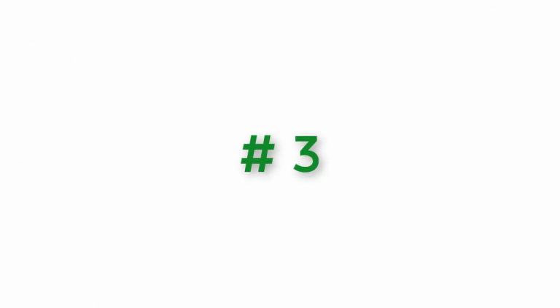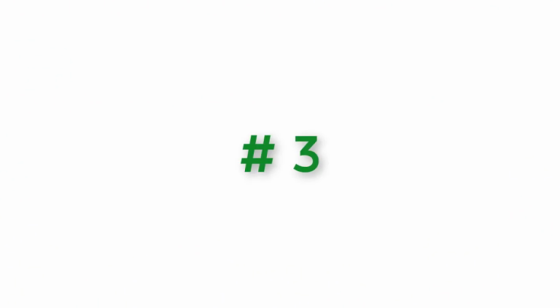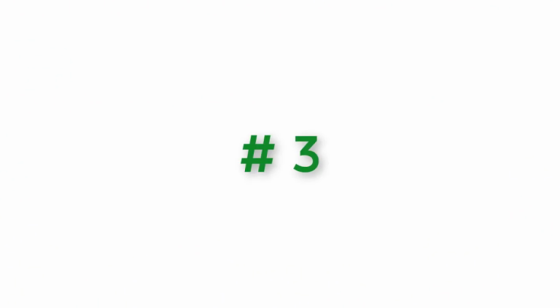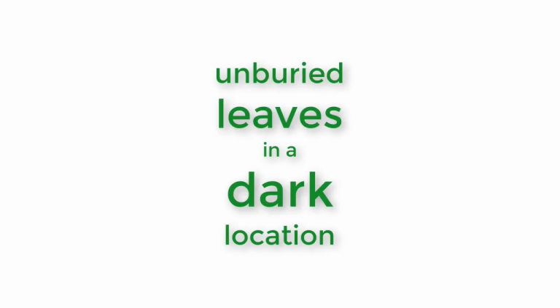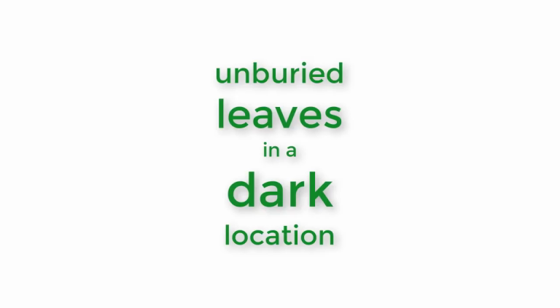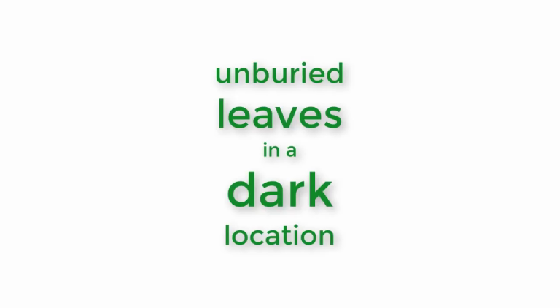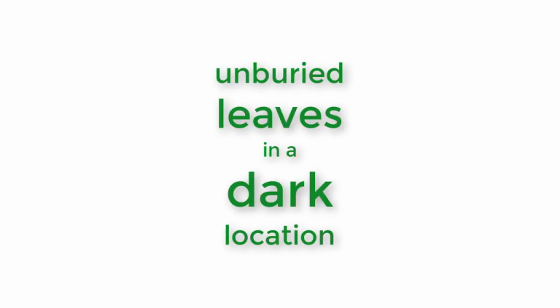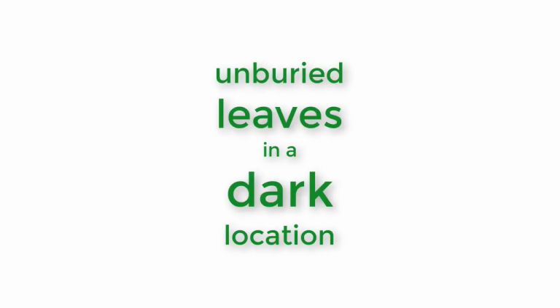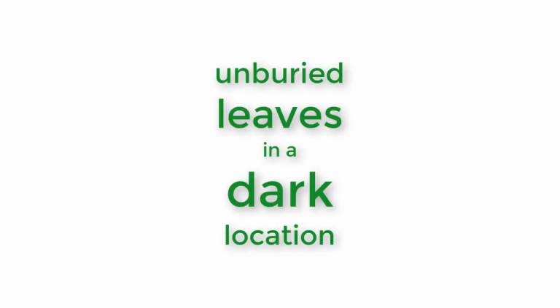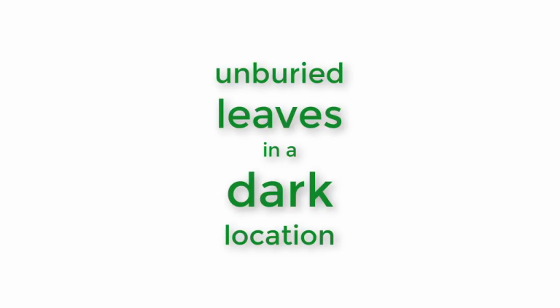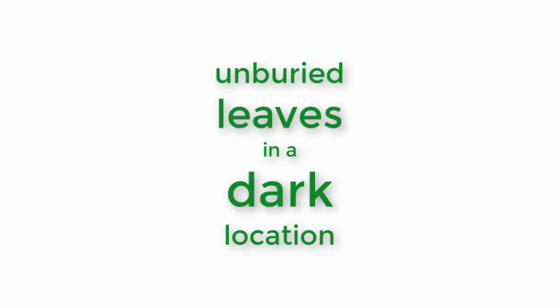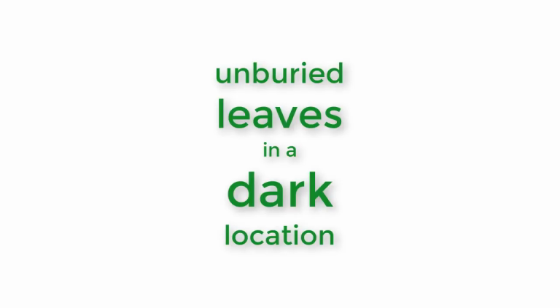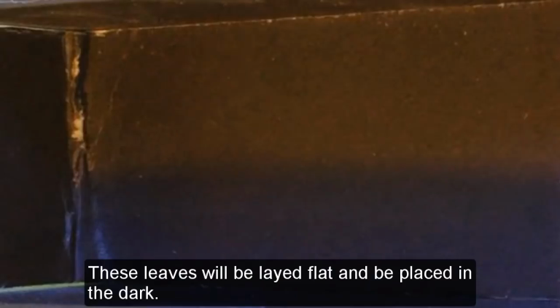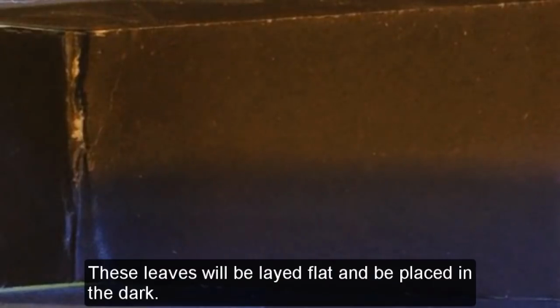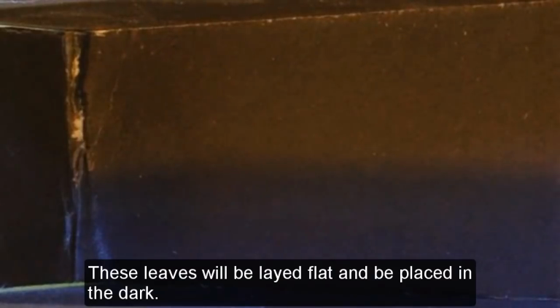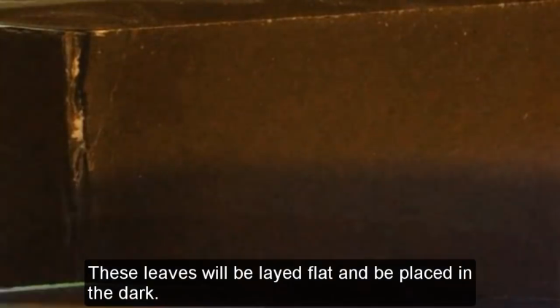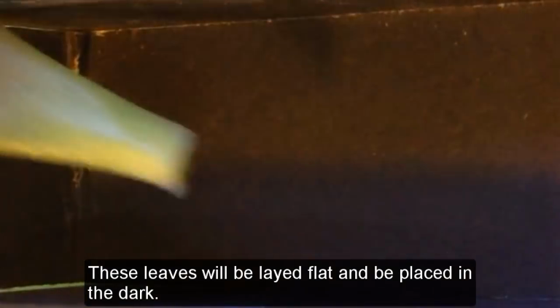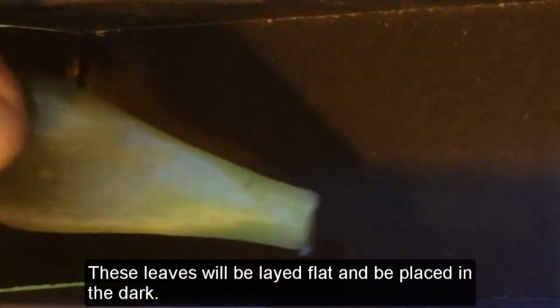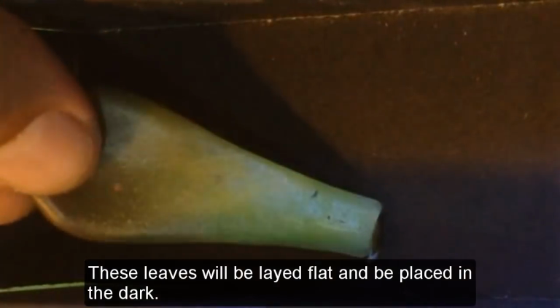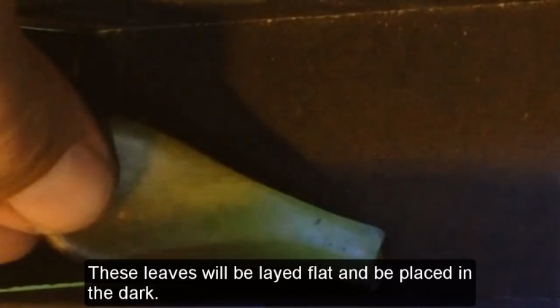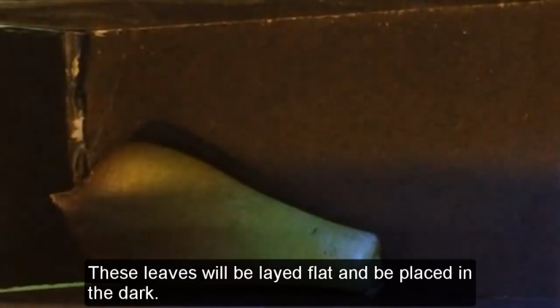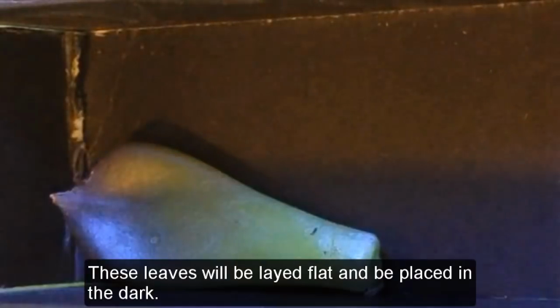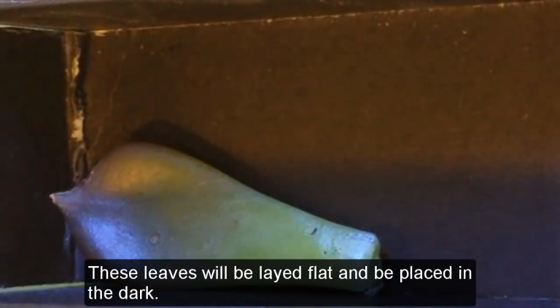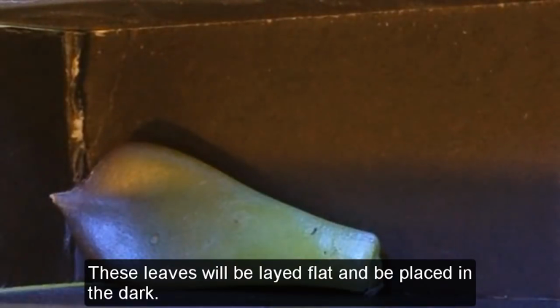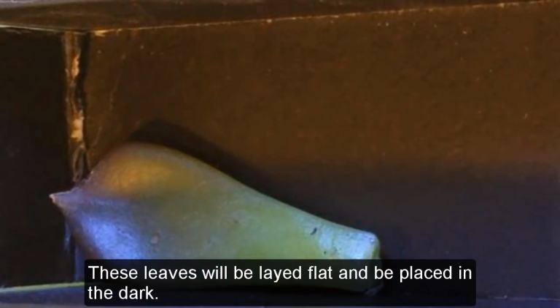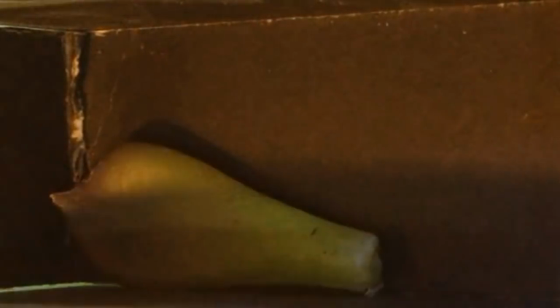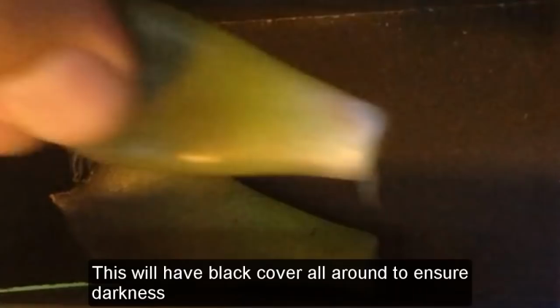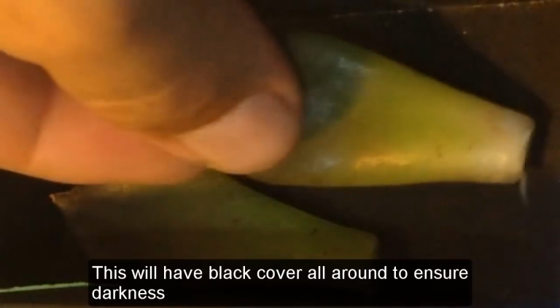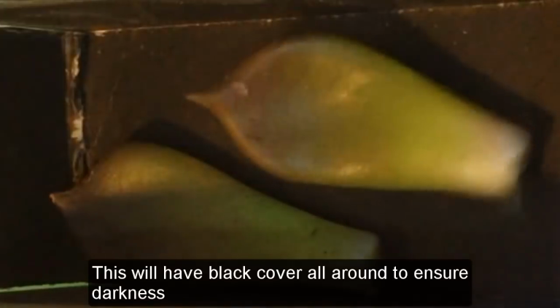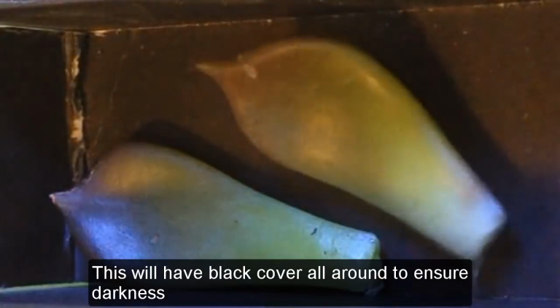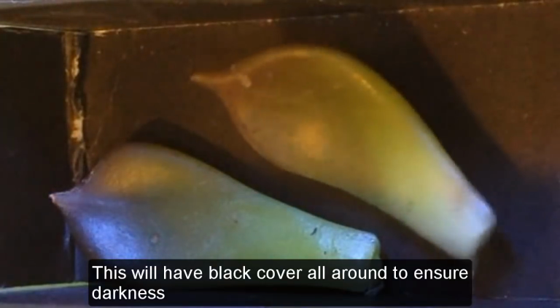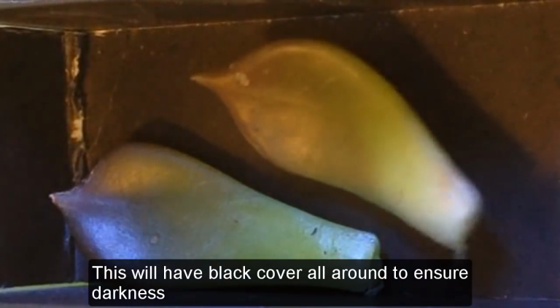Number three: unburied leaves in a dark location. These leaves will be laid flat and placed in the dark. This will have a black cover all around to ensure darkness.